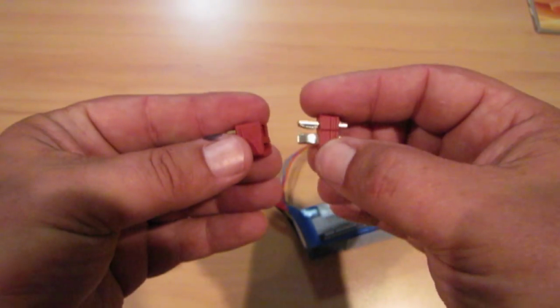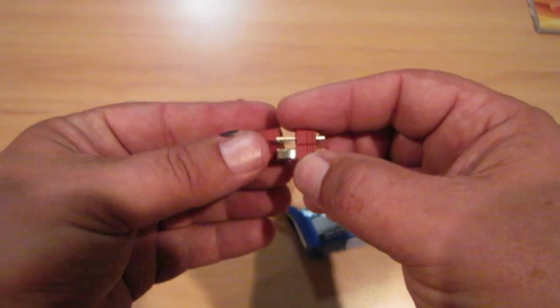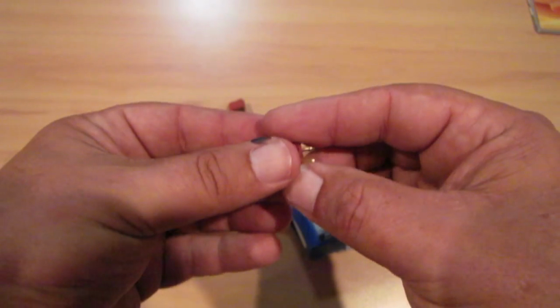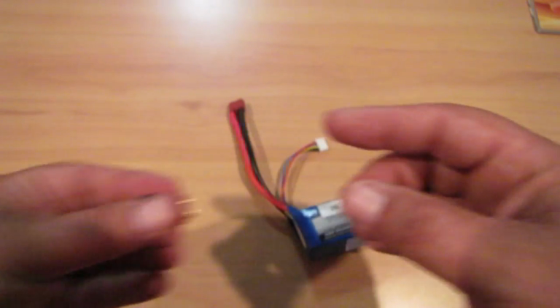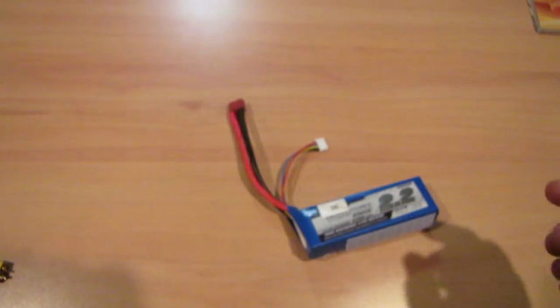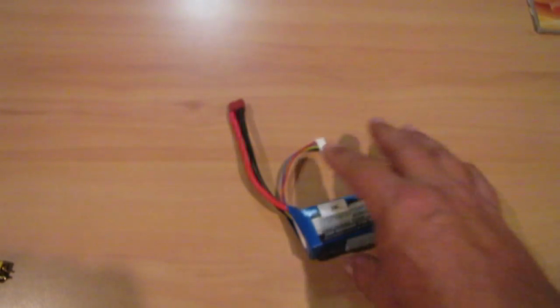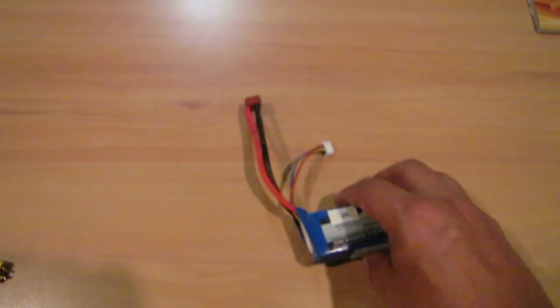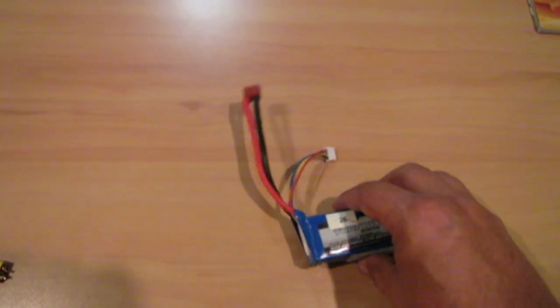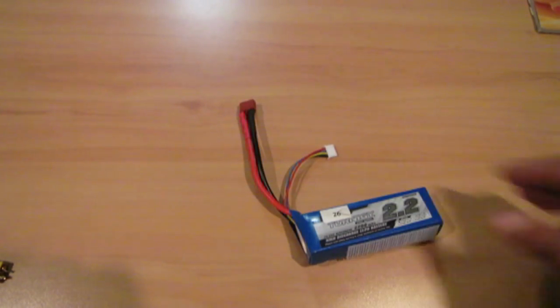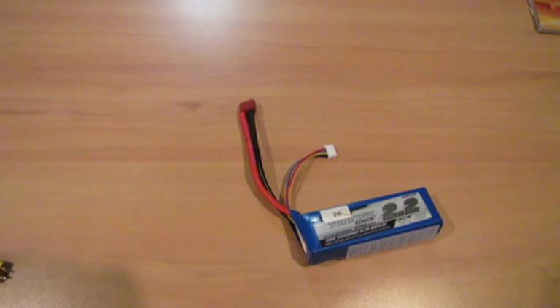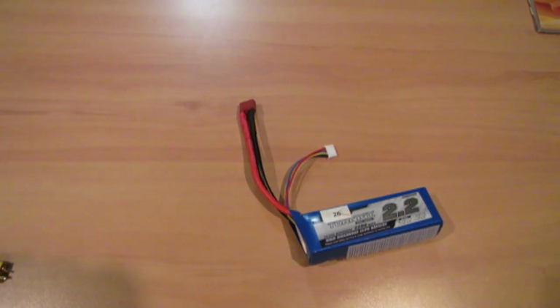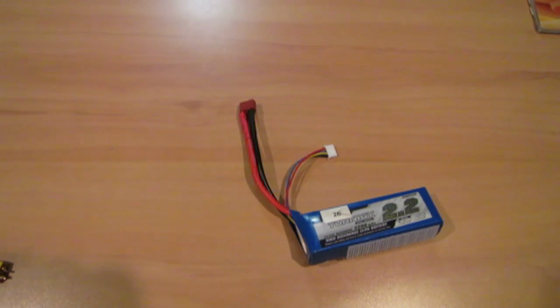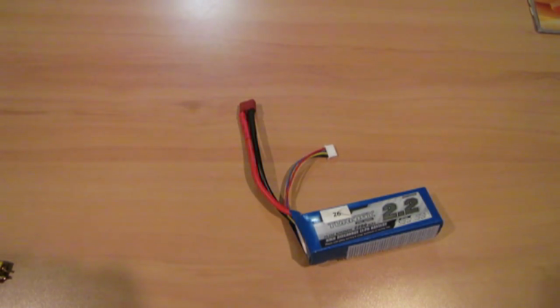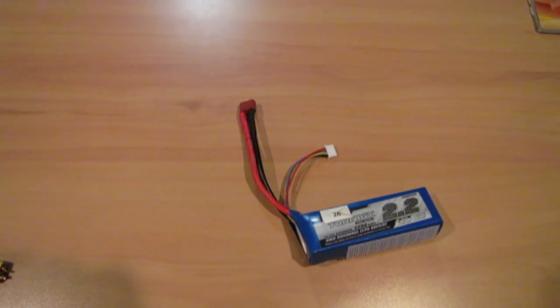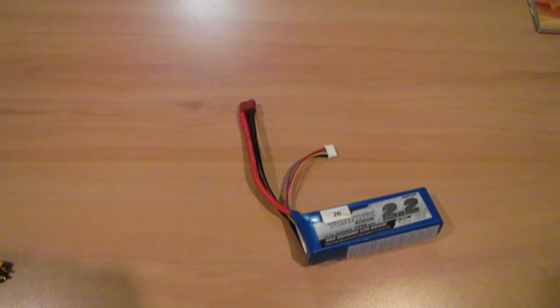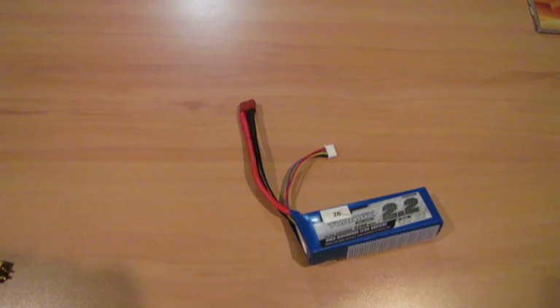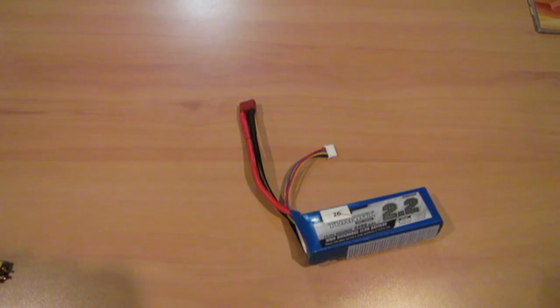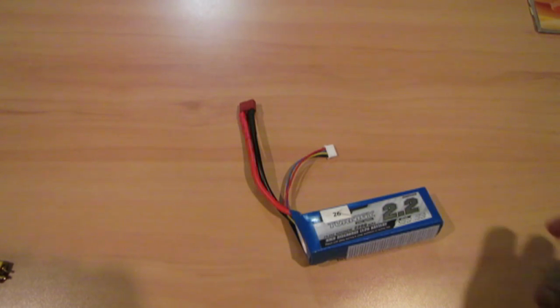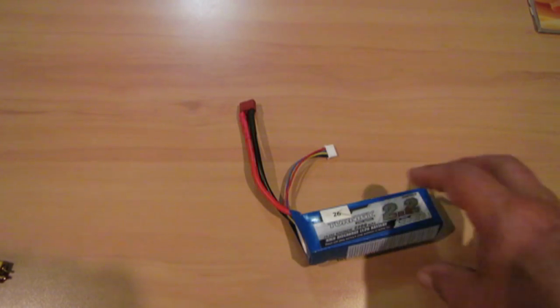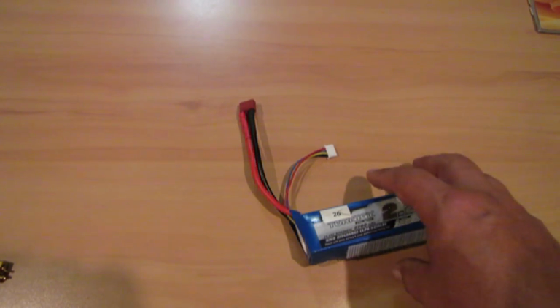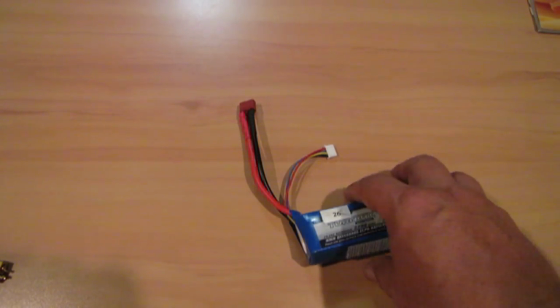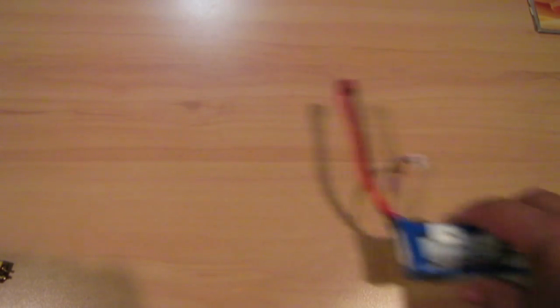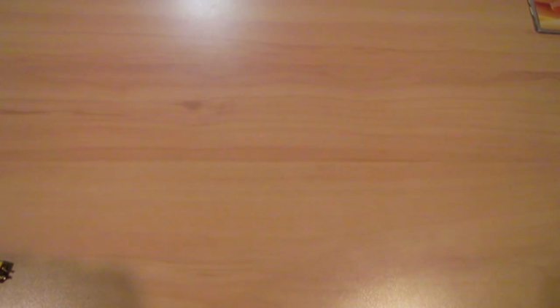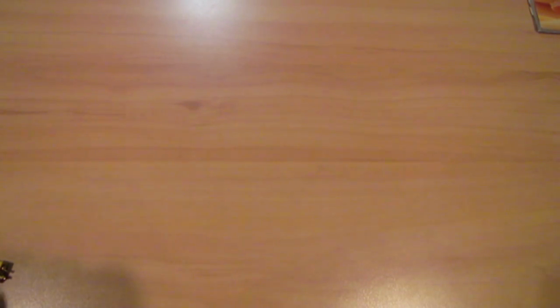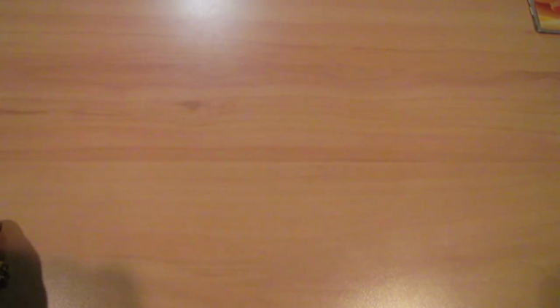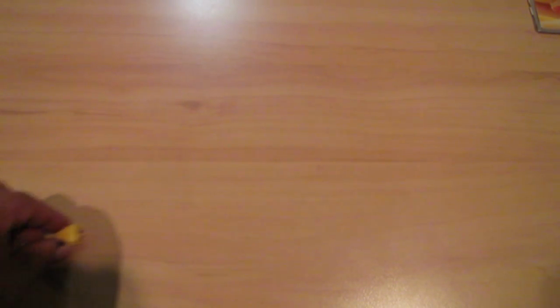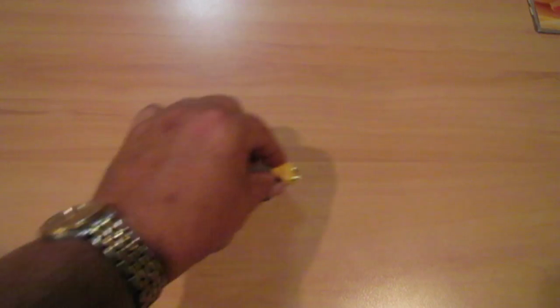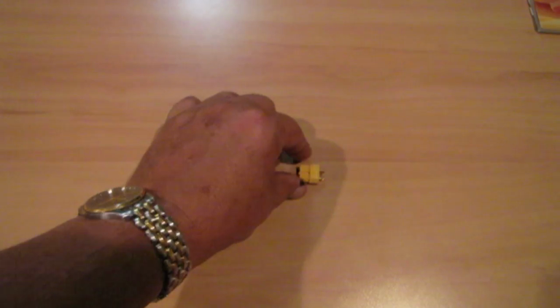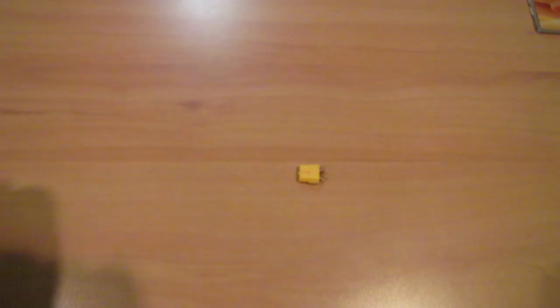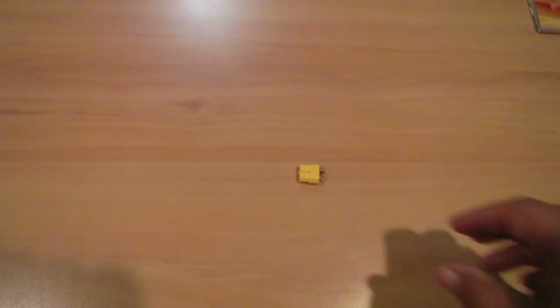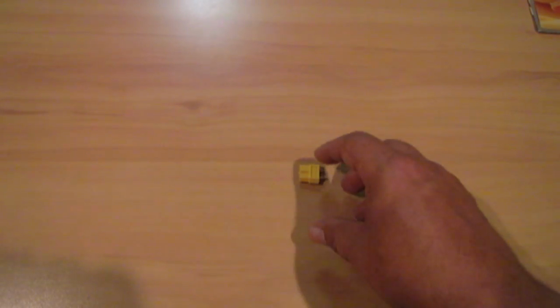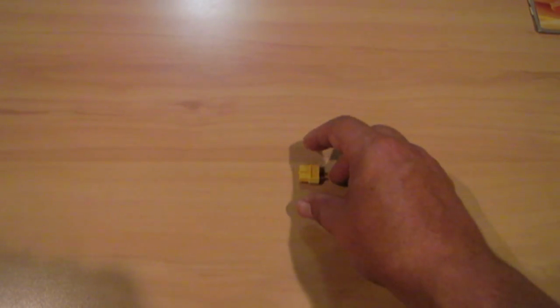So not crazy about them, but that's what the batteries came with, so just had to stick with it. A little while after that, these guys came out - the XT60.